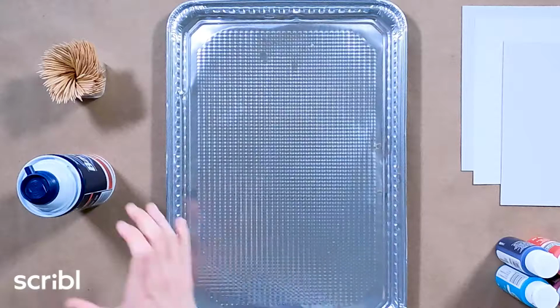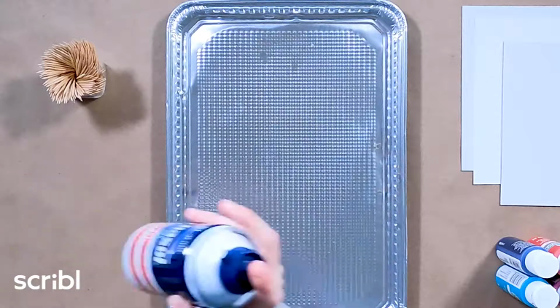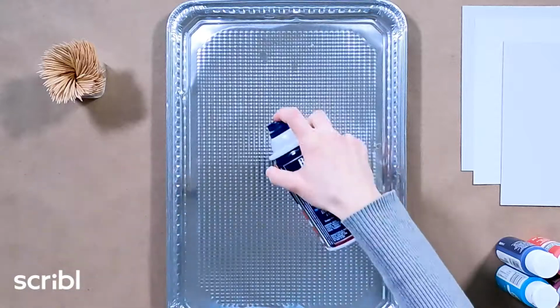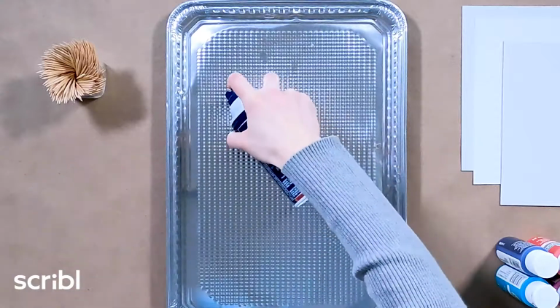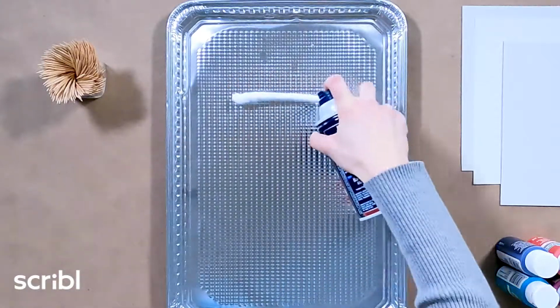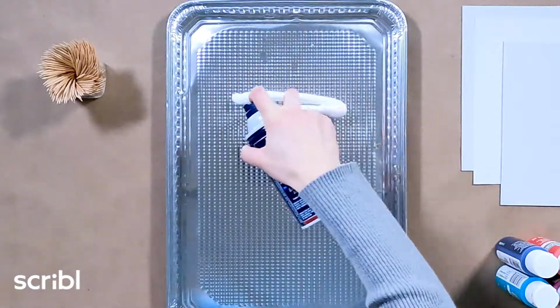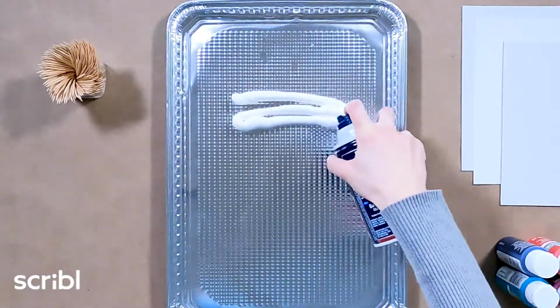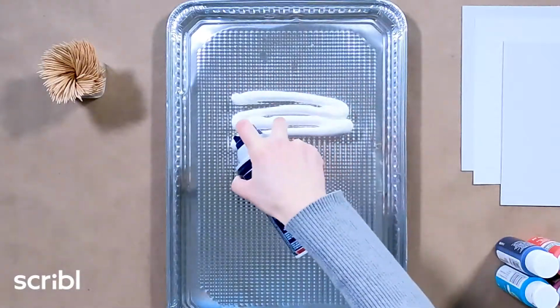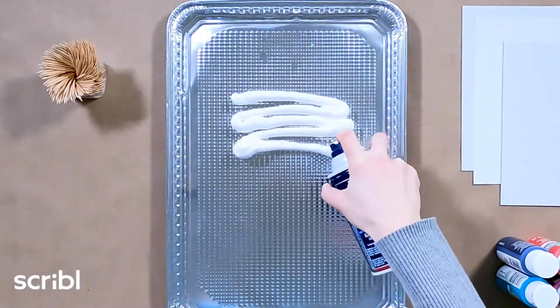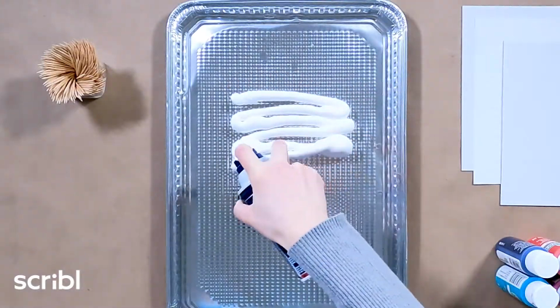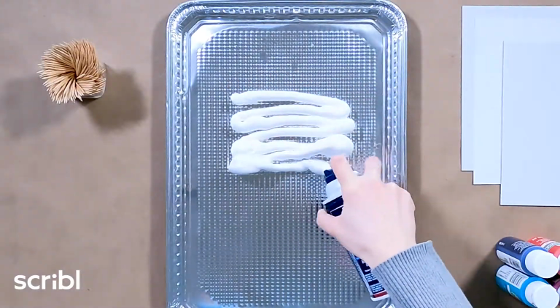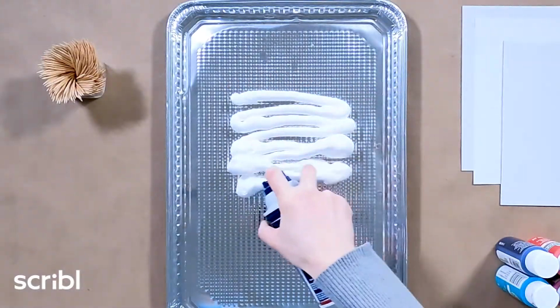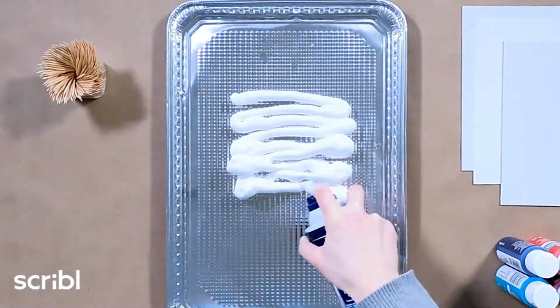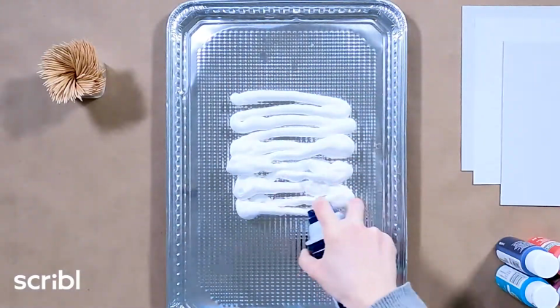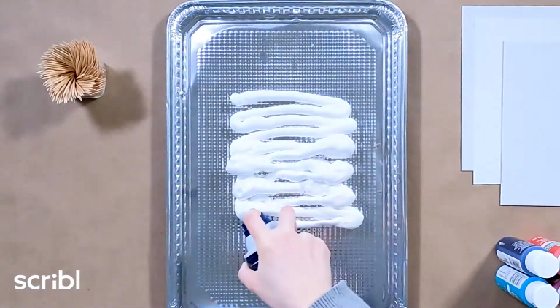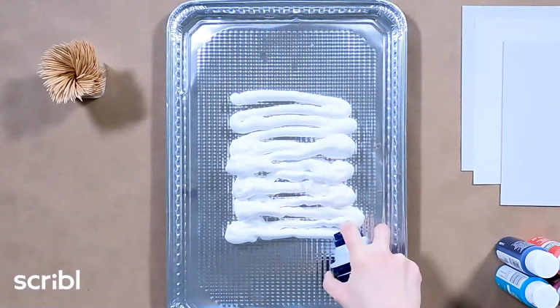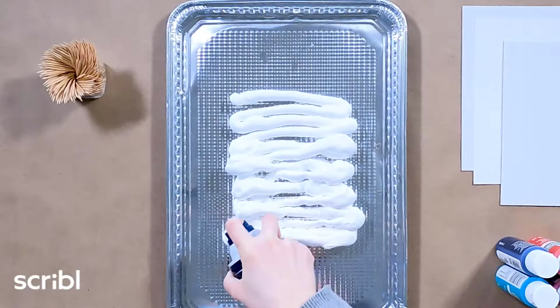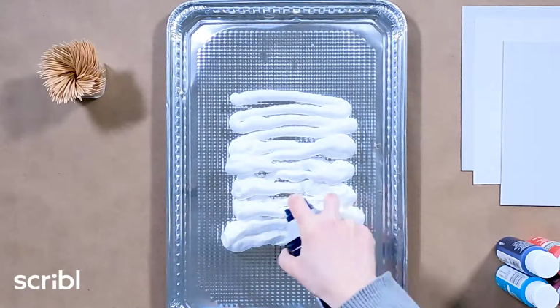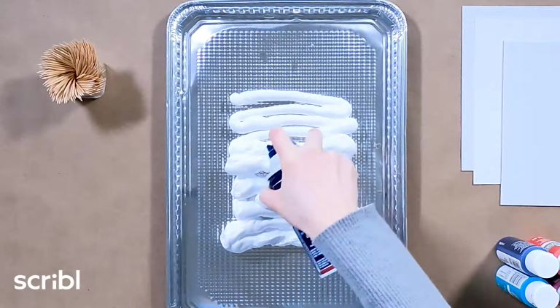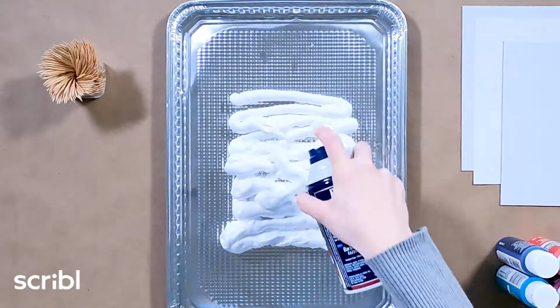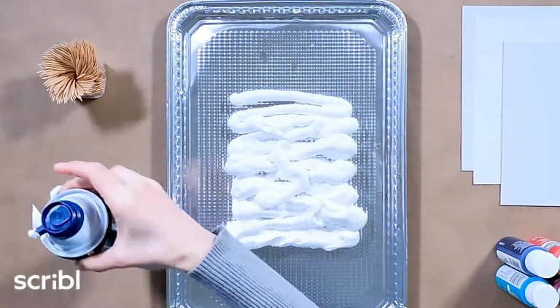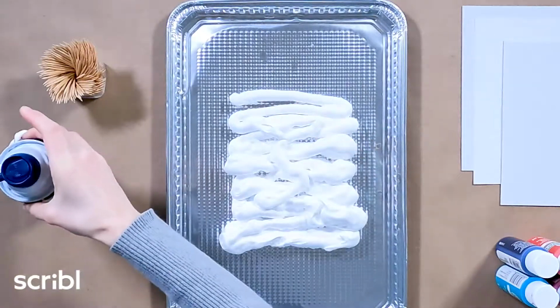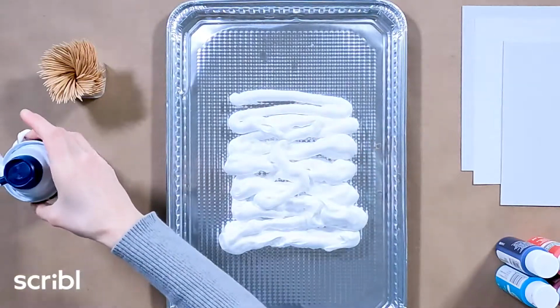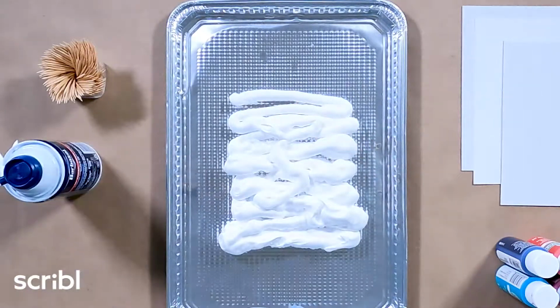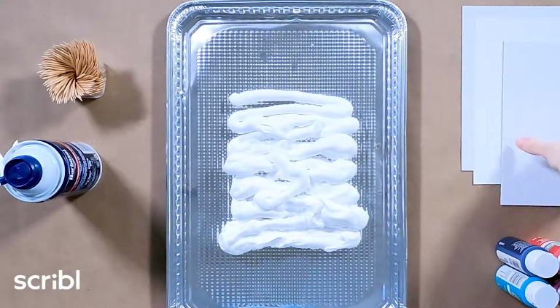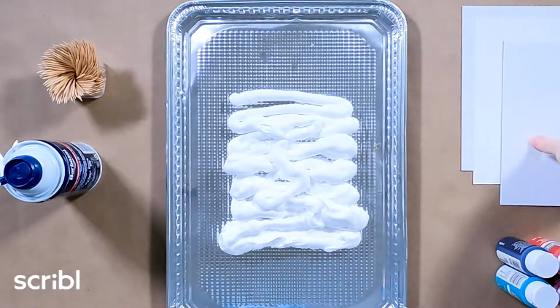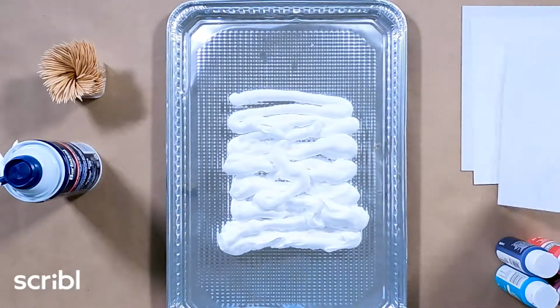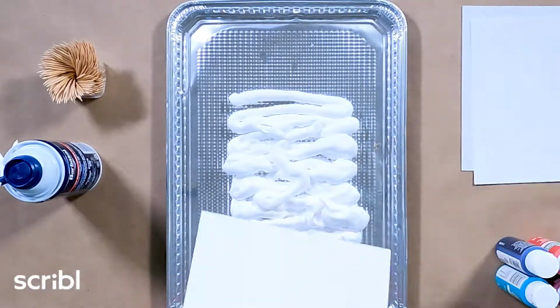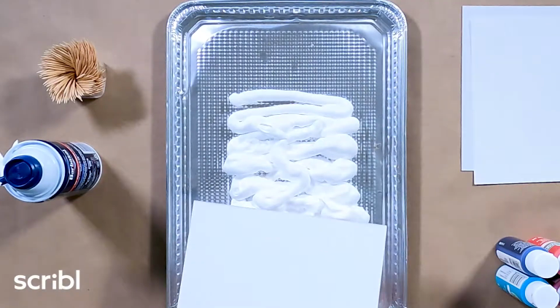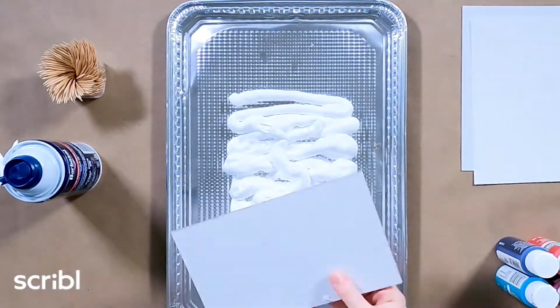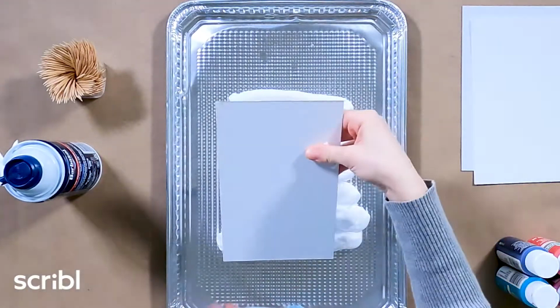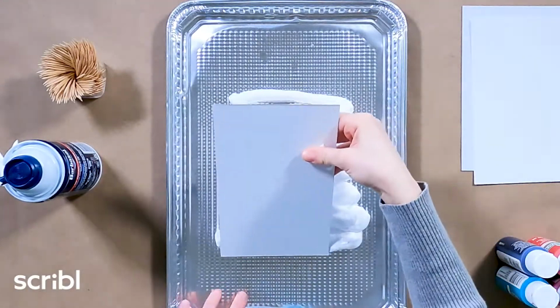When we say anything can be art supplies, we truly mean anything. Today, we're making marble paintings using shaving cream and cardstock and some paint.